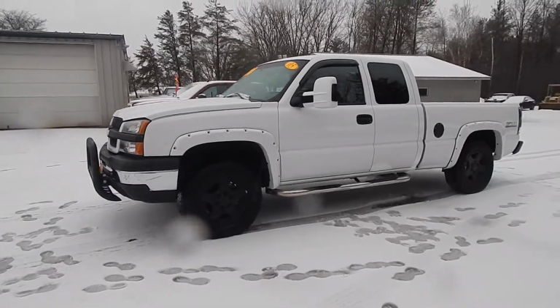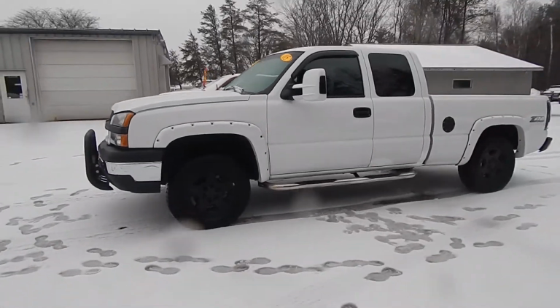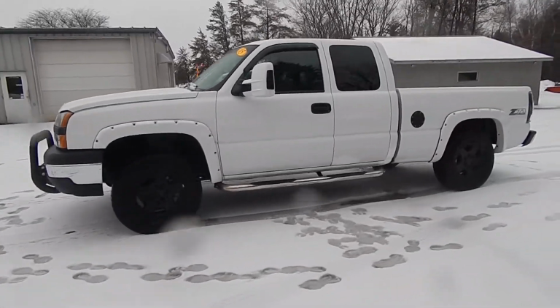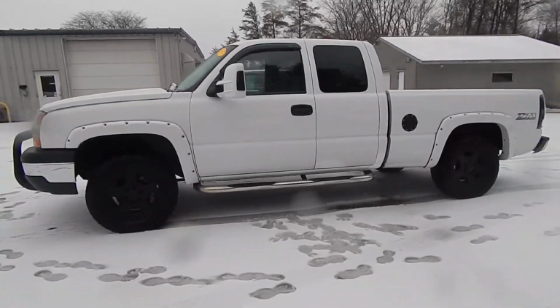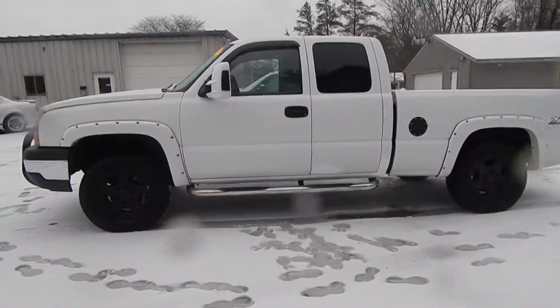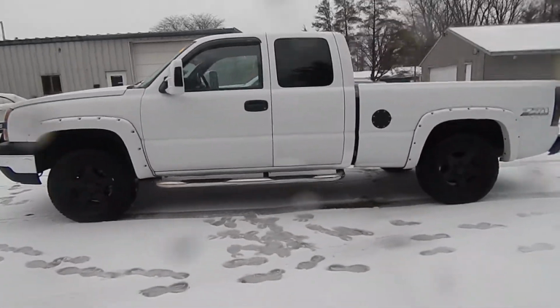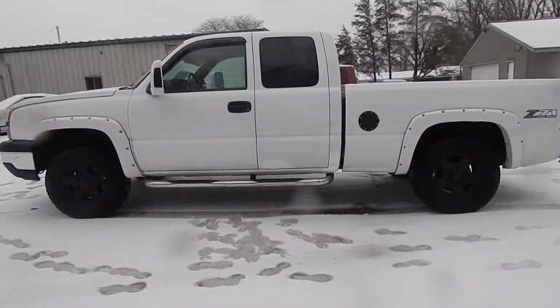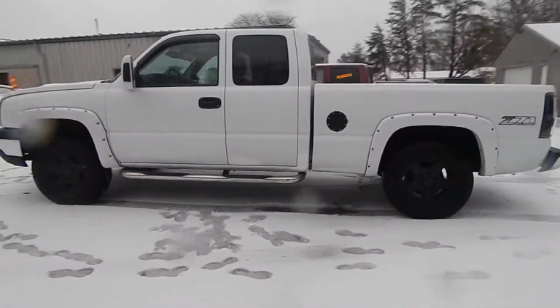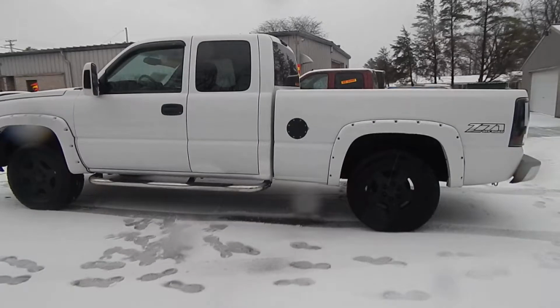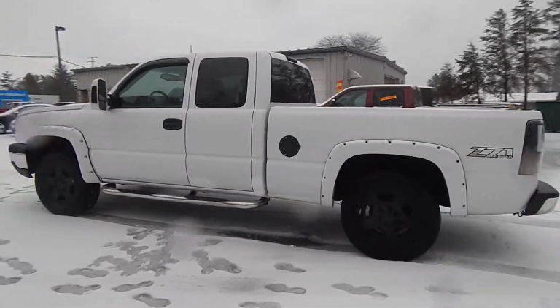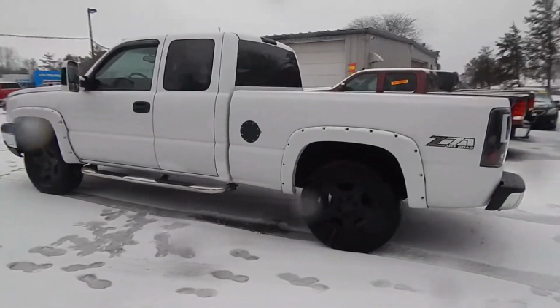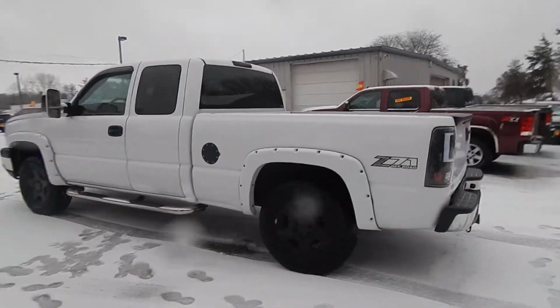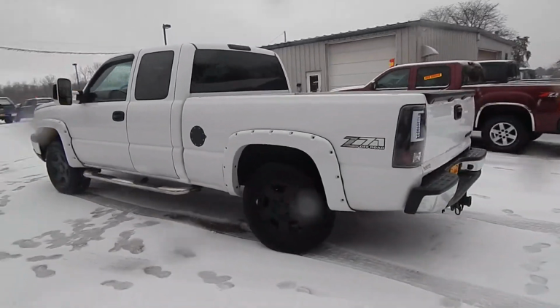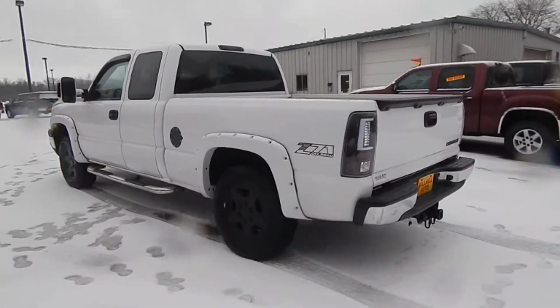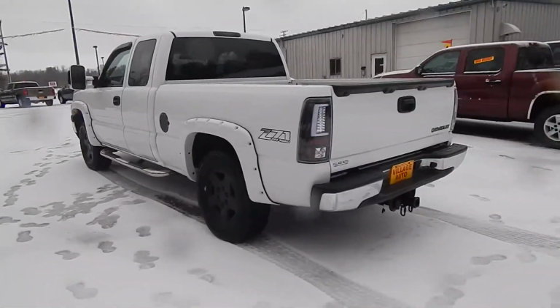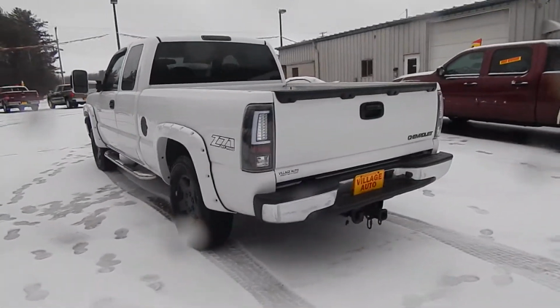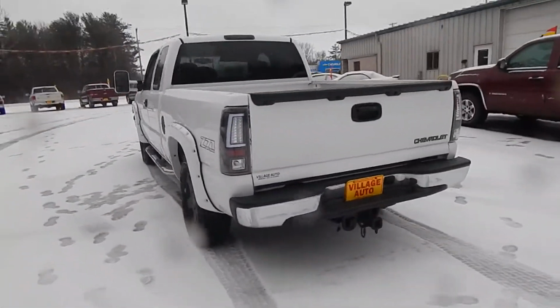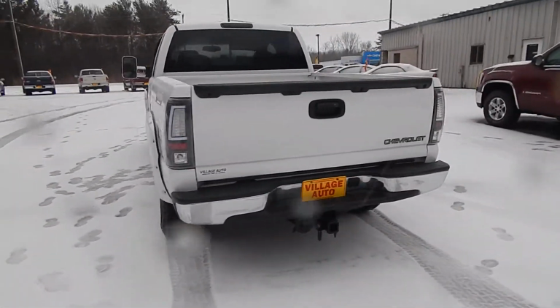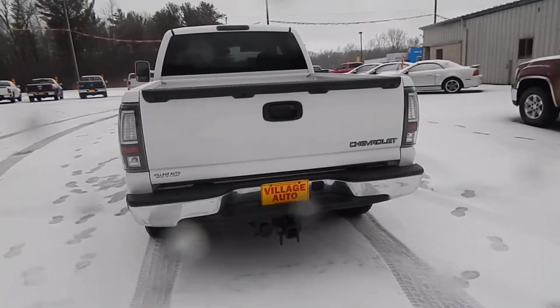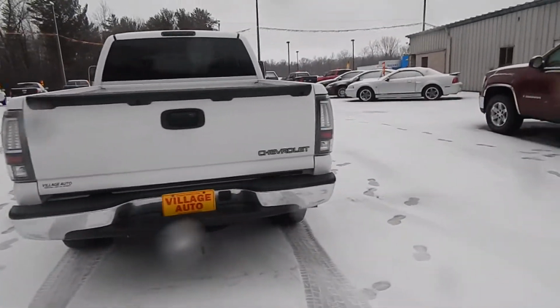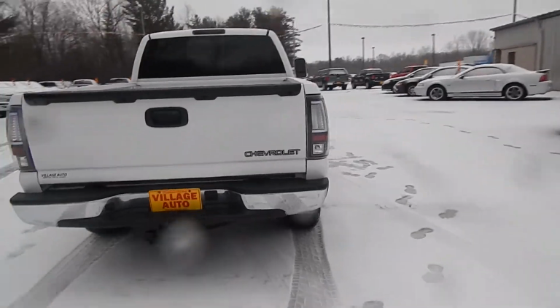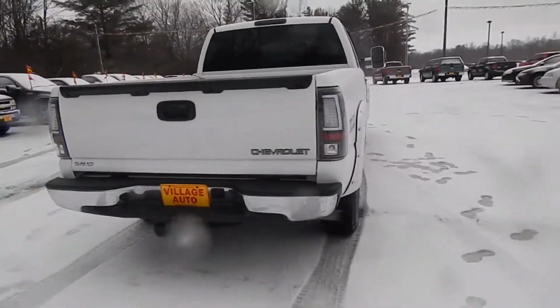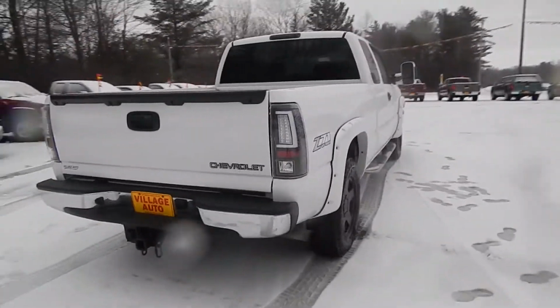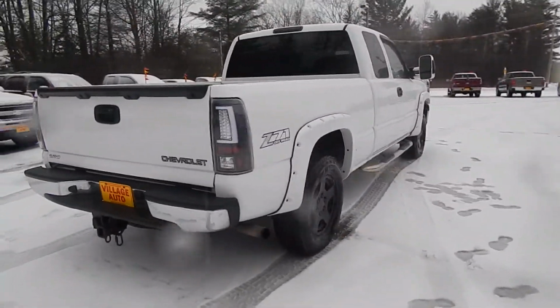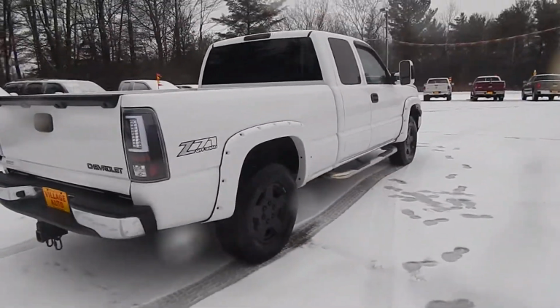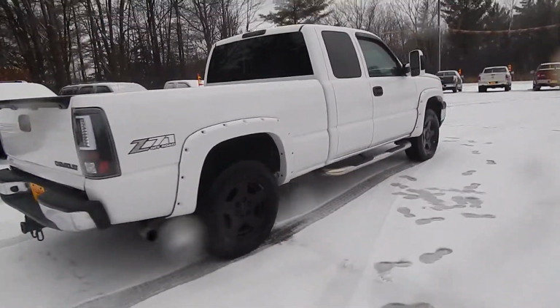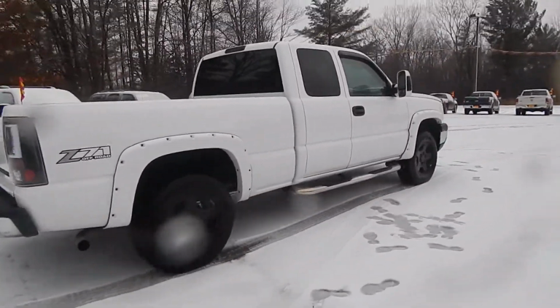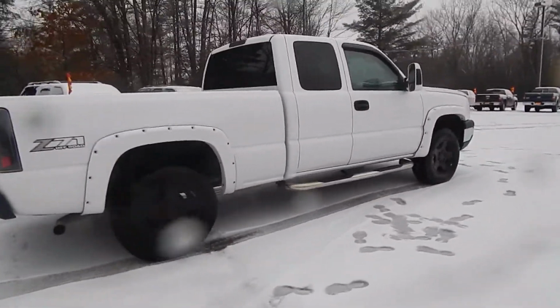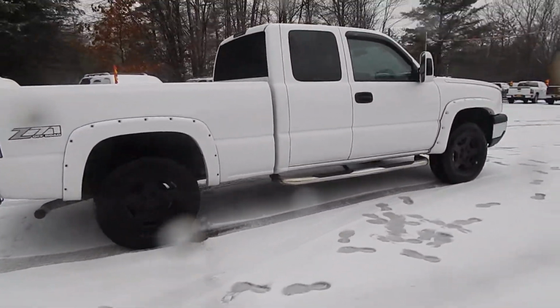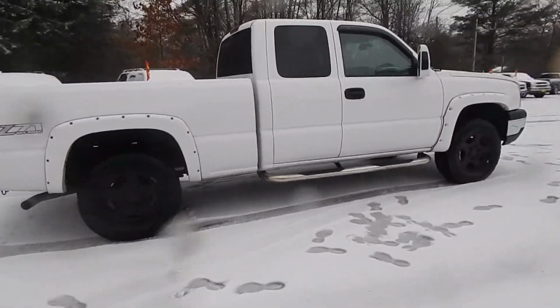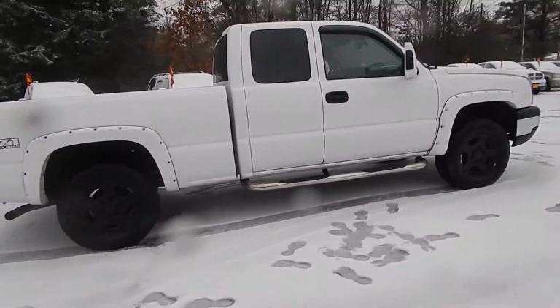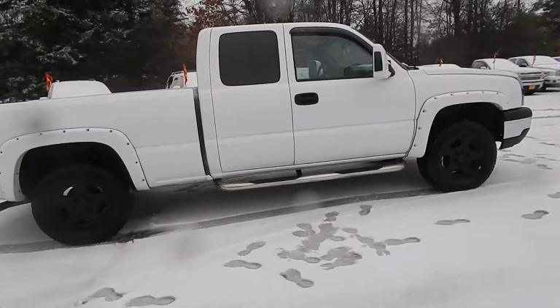This is Village Auto's 2005 Chevrolet Silverado Extended Cap Z71 with 4WD. Very nice and clean Chevrolet Silverado.